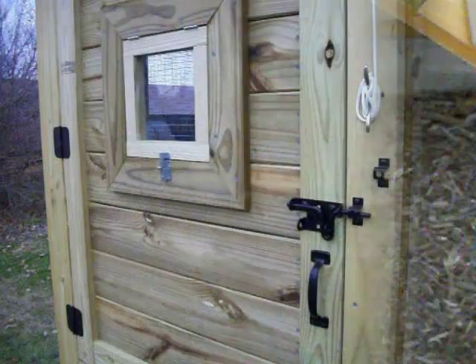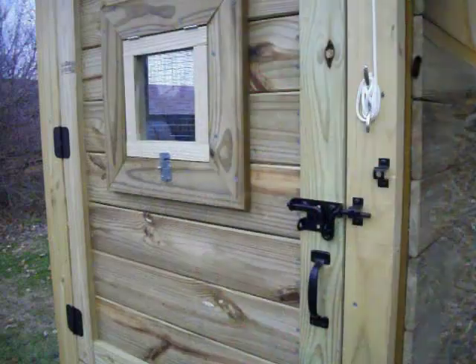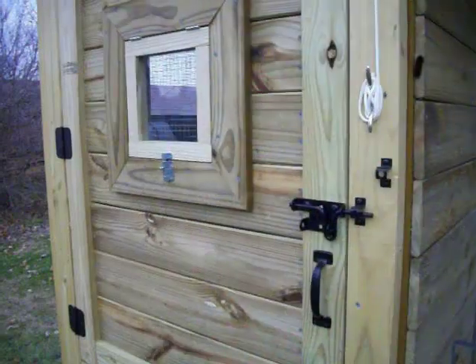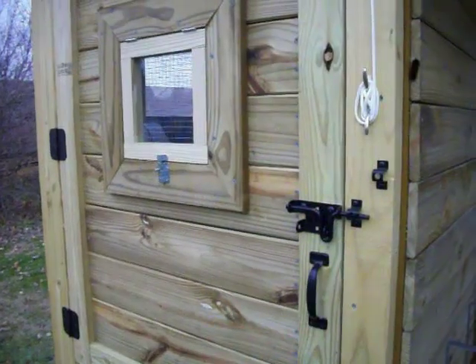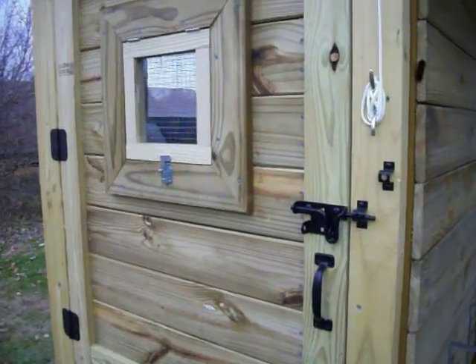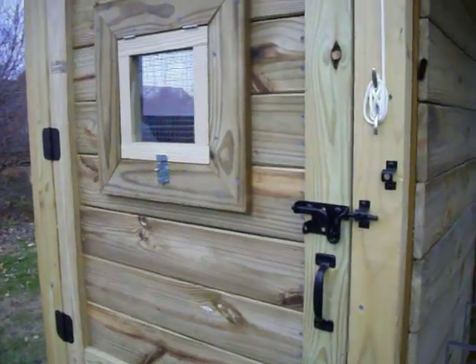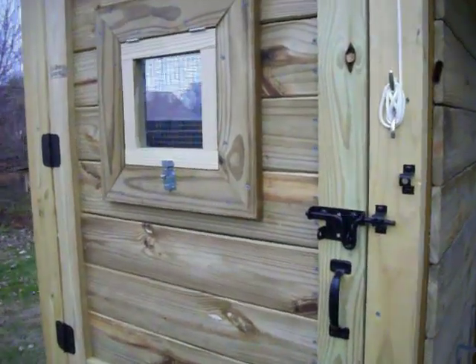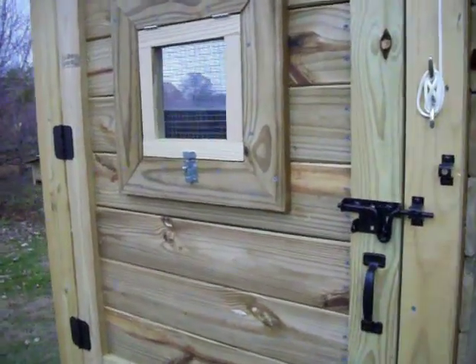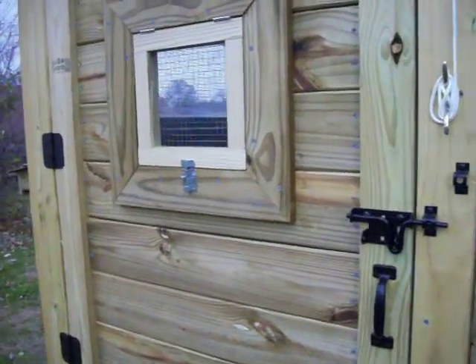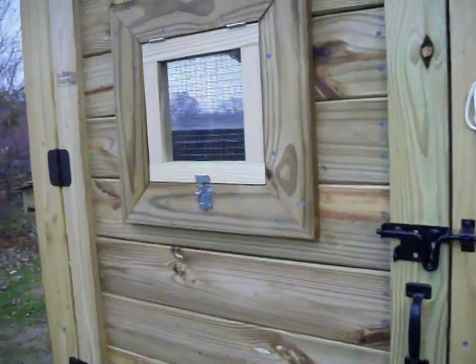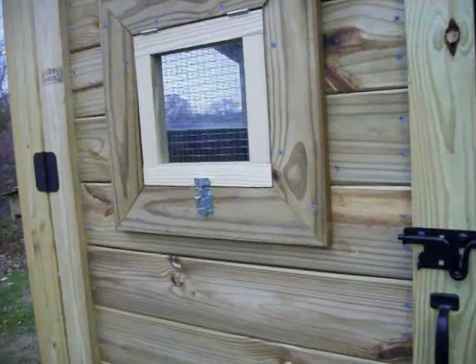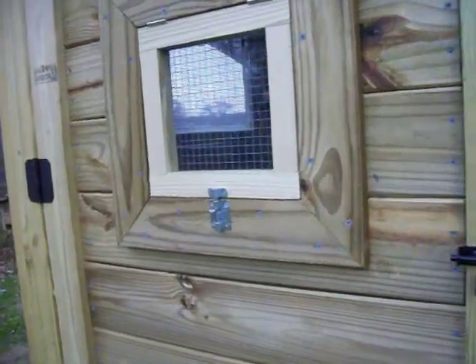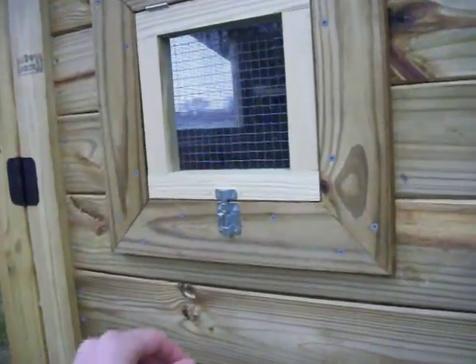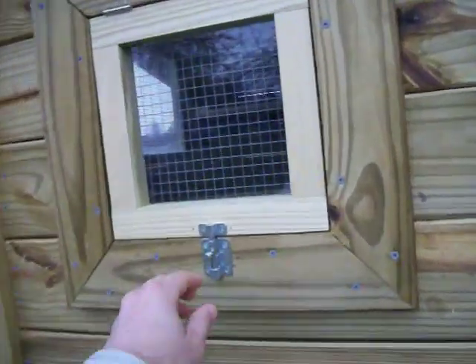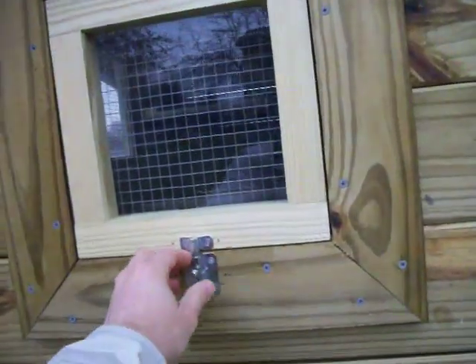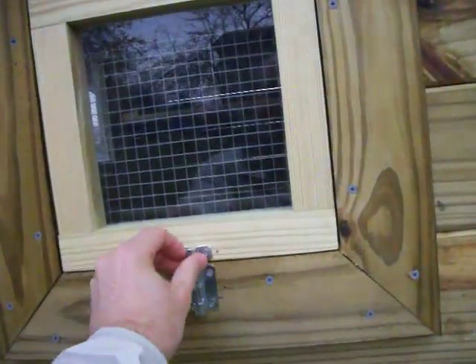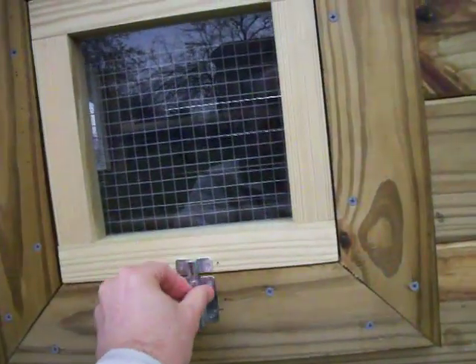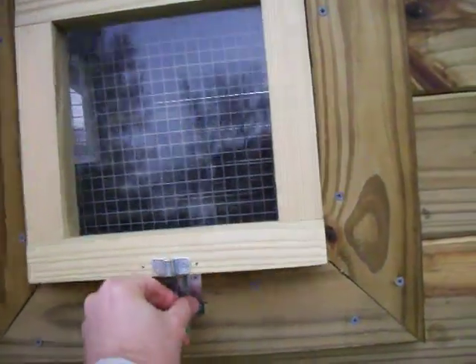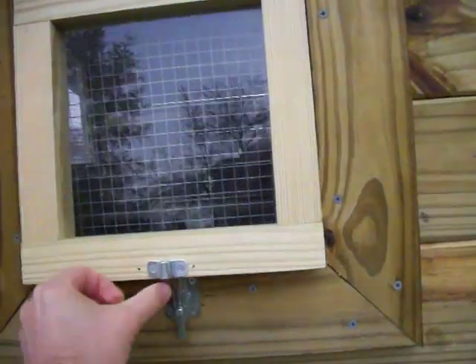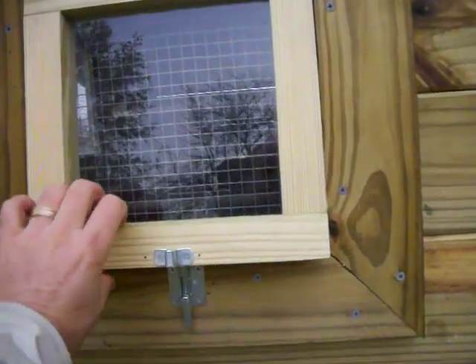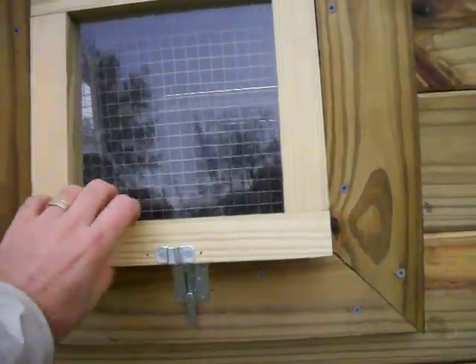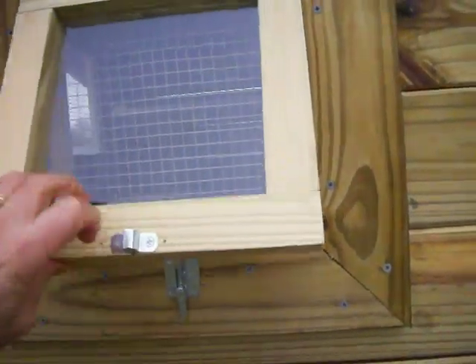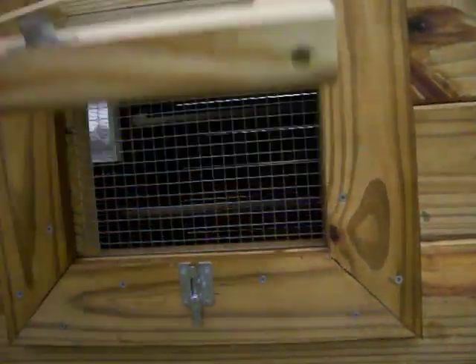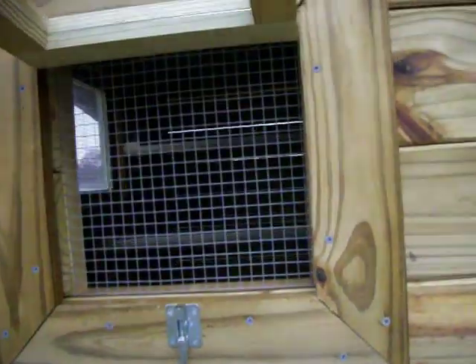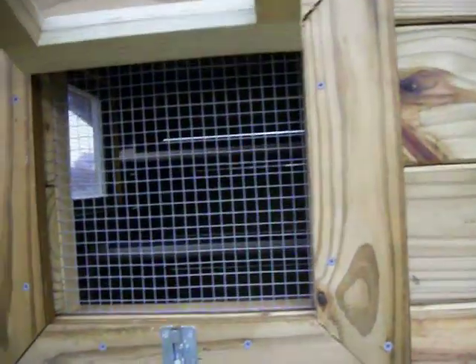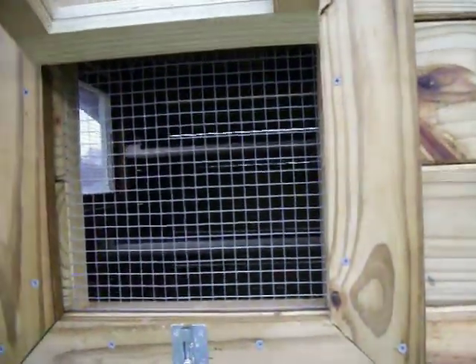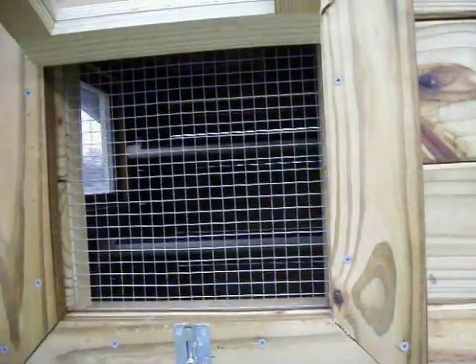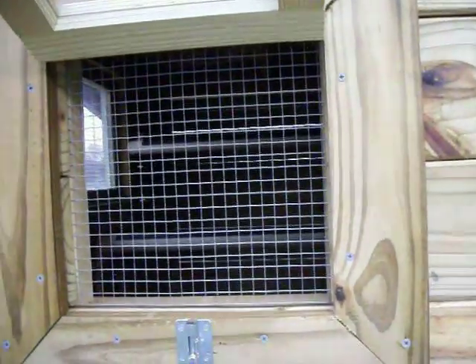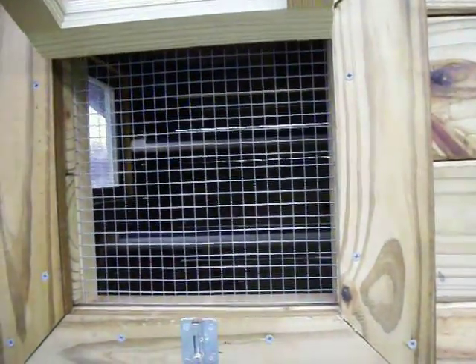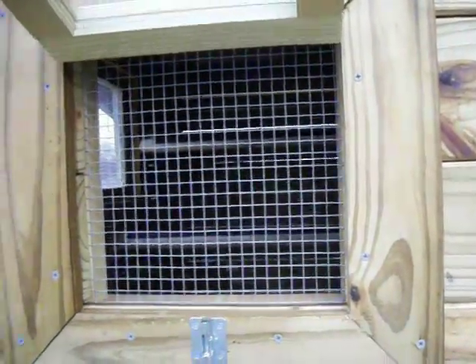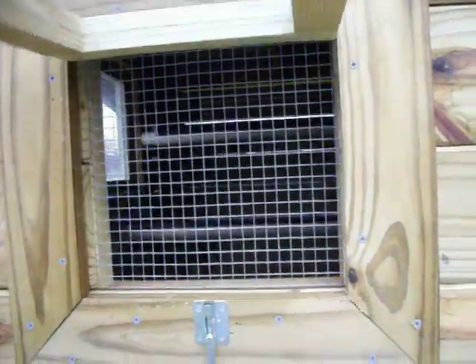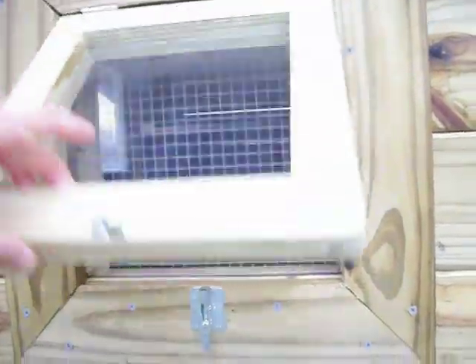The main shelter features two windows, one on the side and one on the front door. These can be closed and latched during inclement weather, propped open in the spring or fall, or completely removed during the summer time.